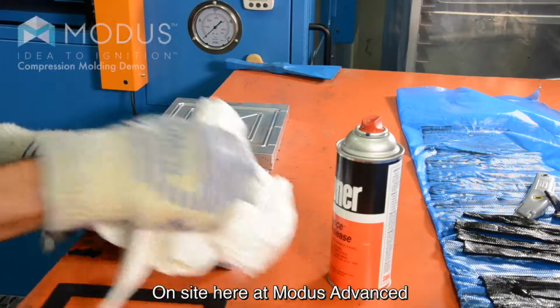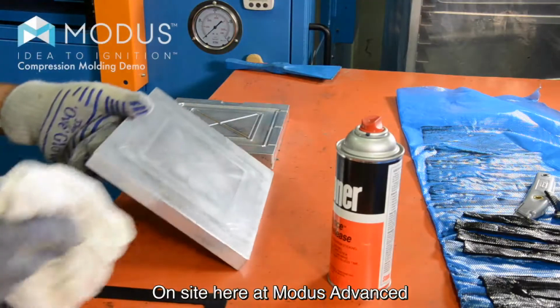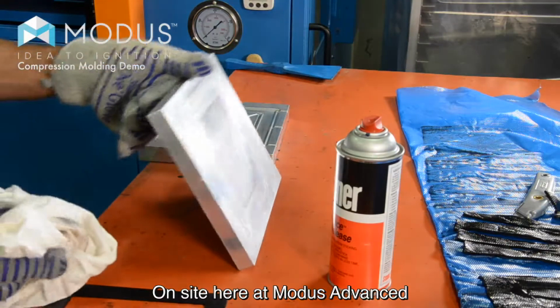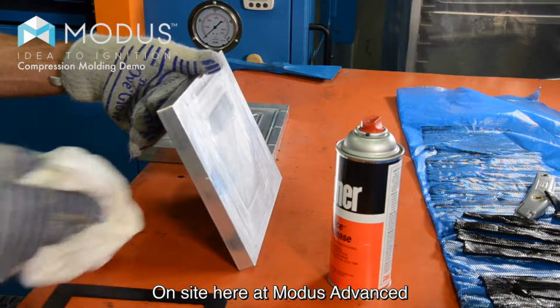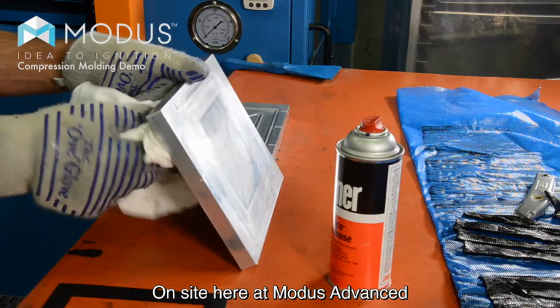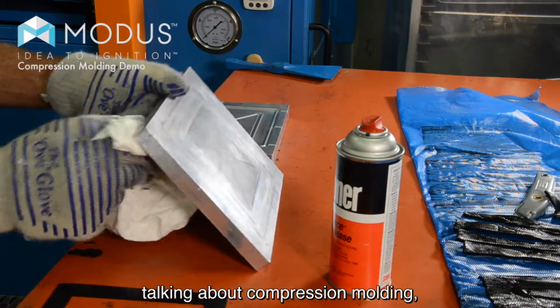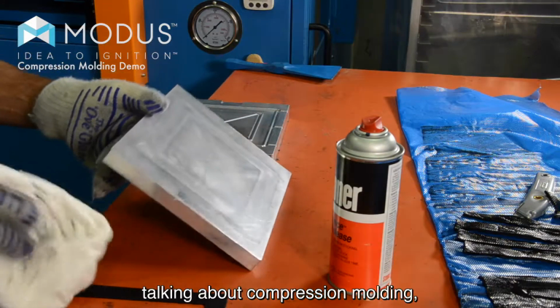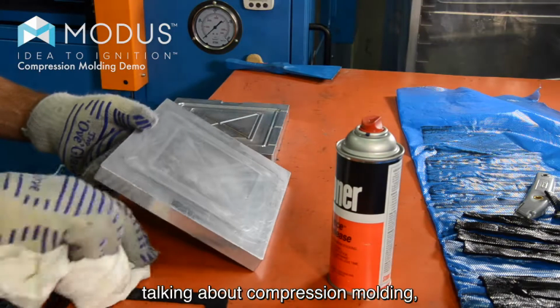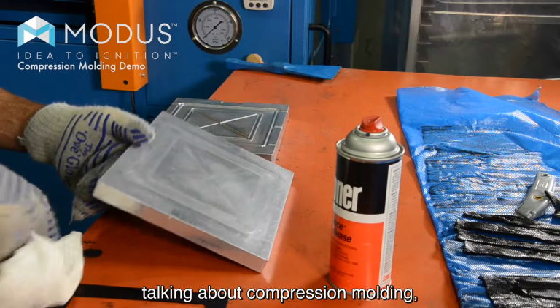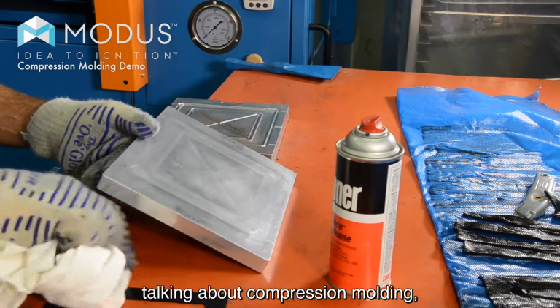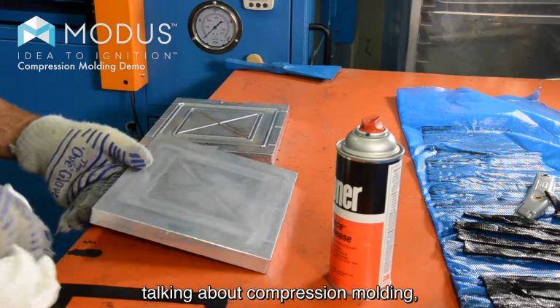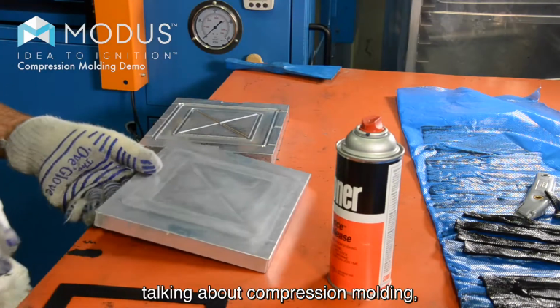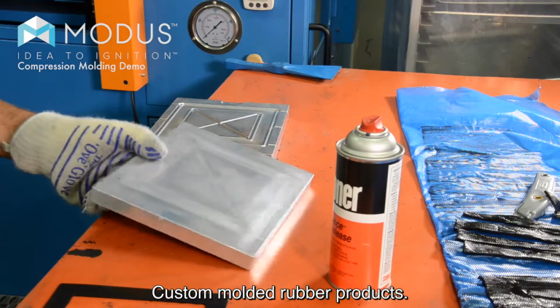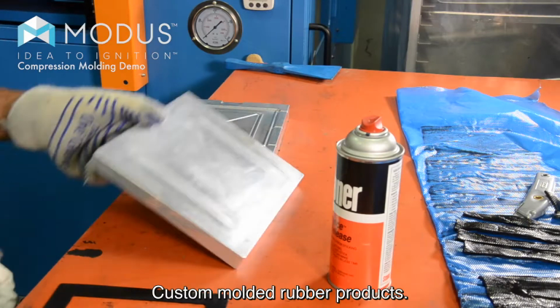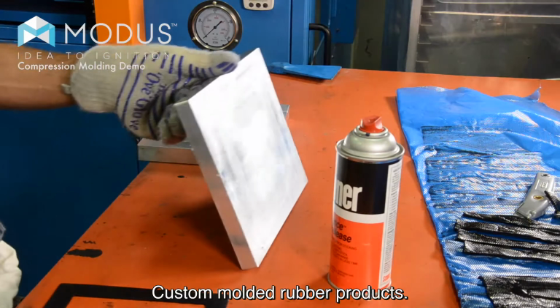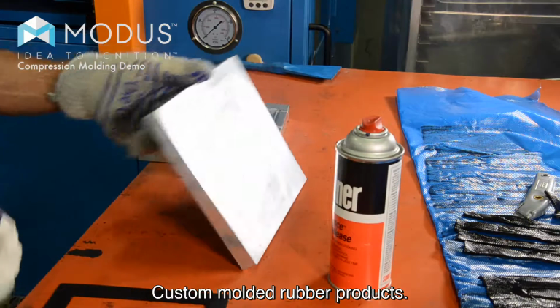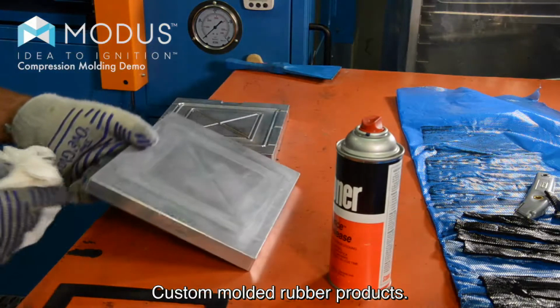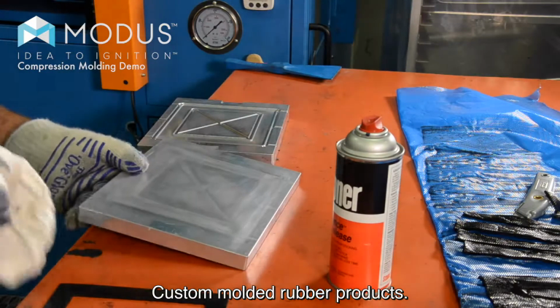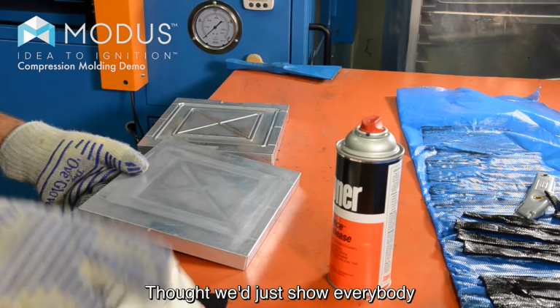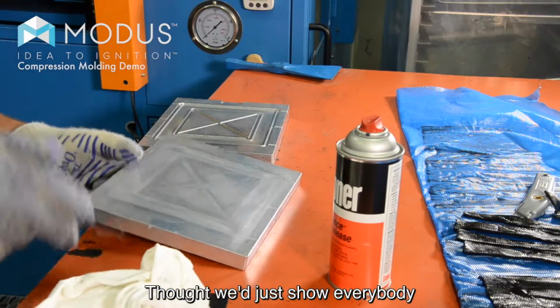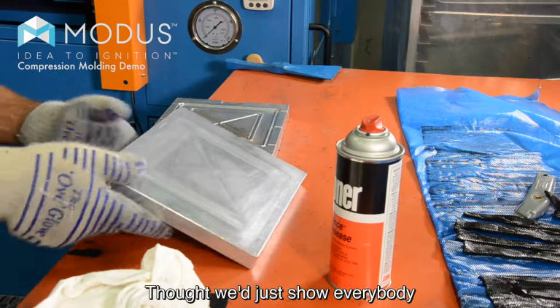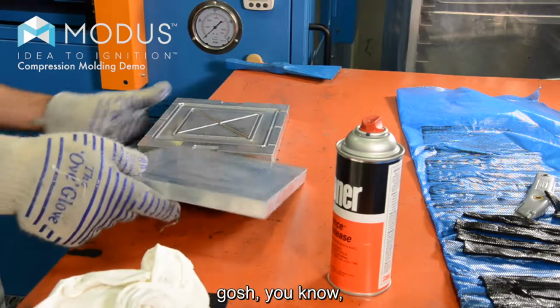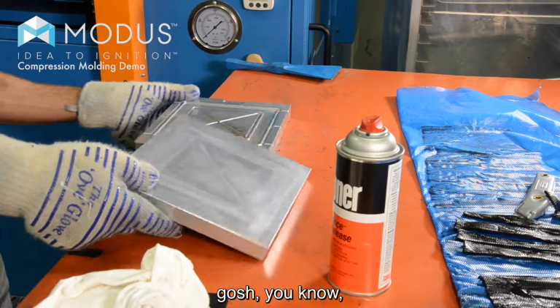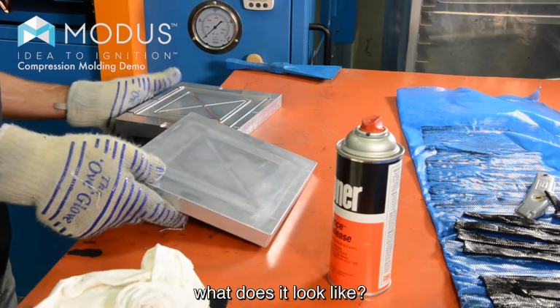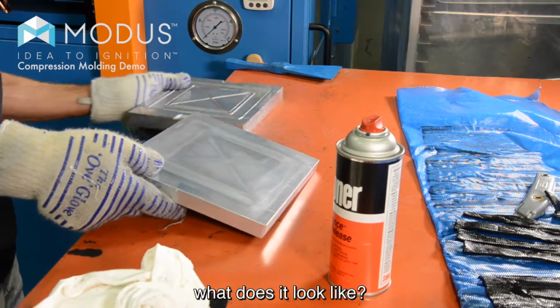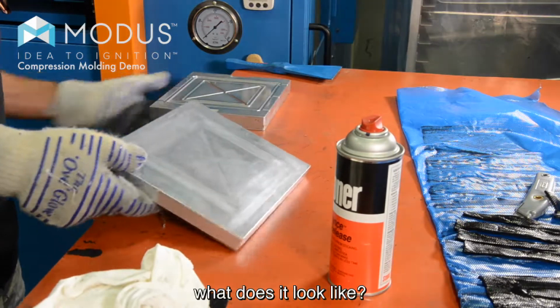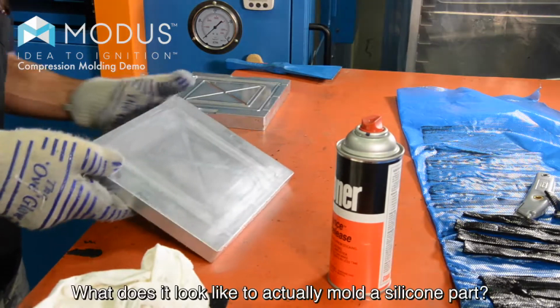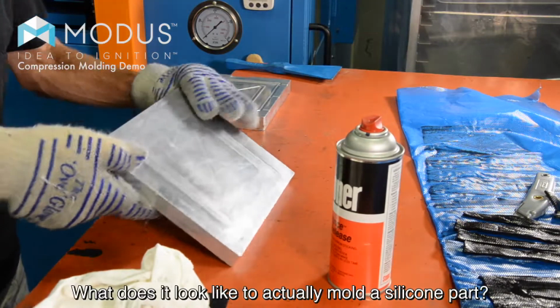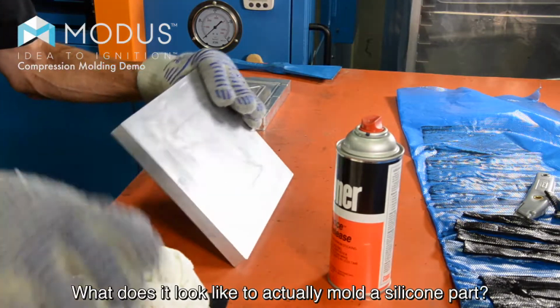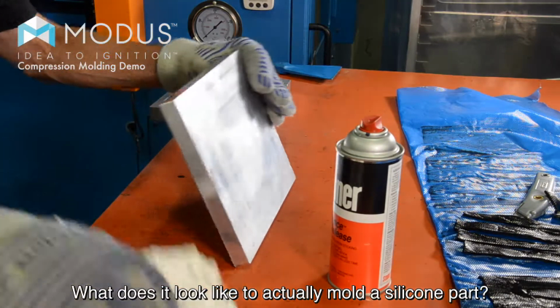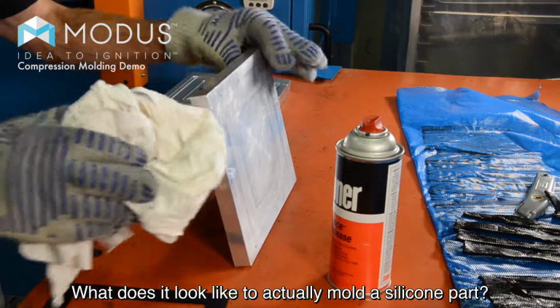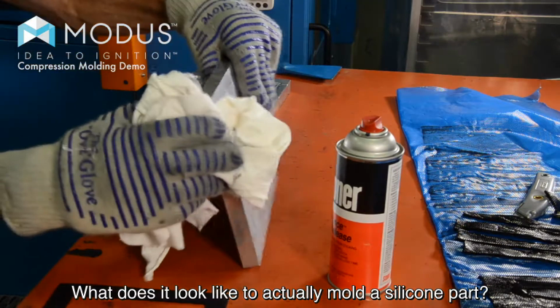On site here at Modus Advanced talking about compression molding, custom molded rubber products. Thought we'd just show everybody what it looks like to actually mold a silicone part.